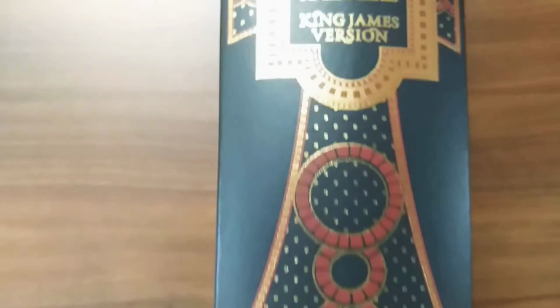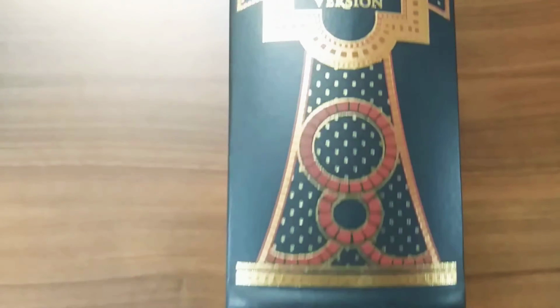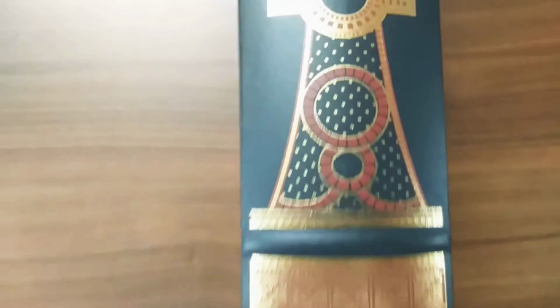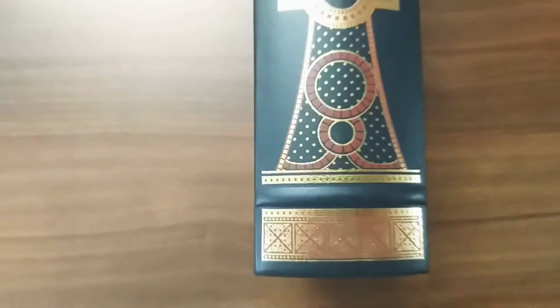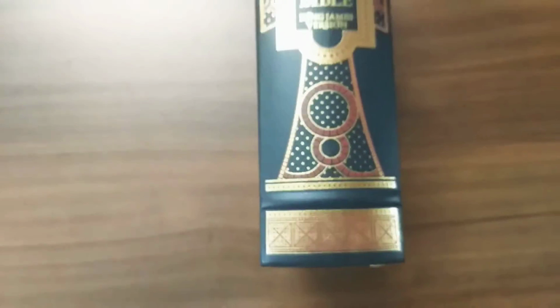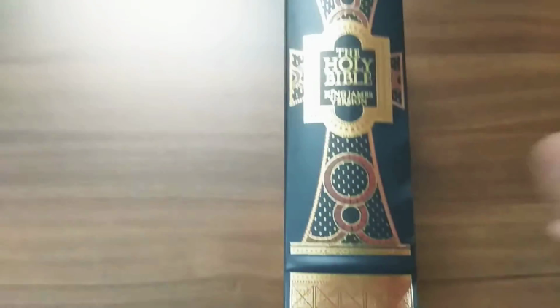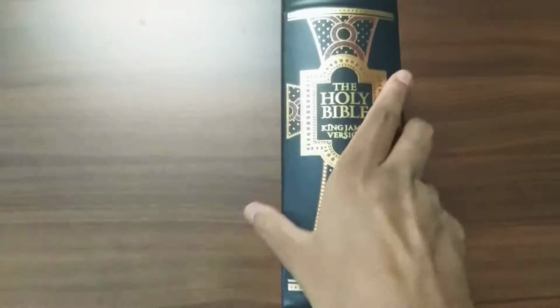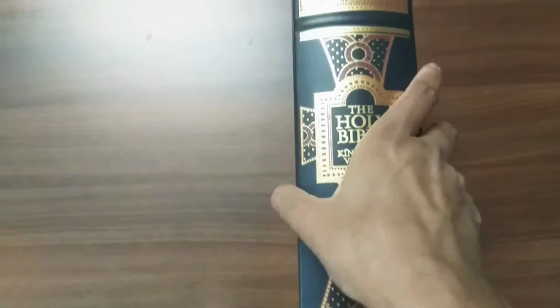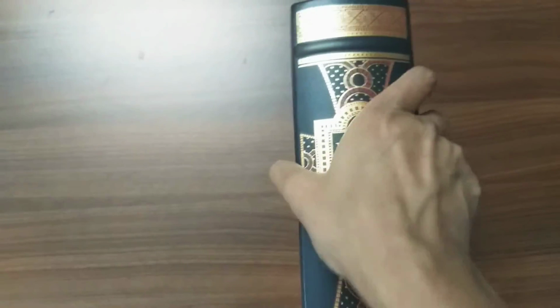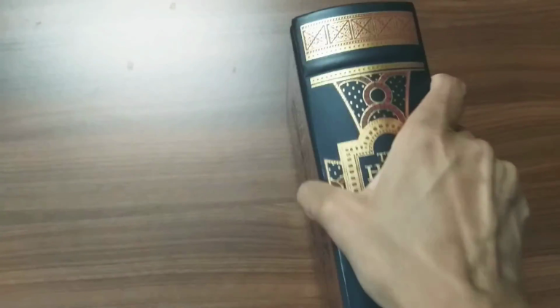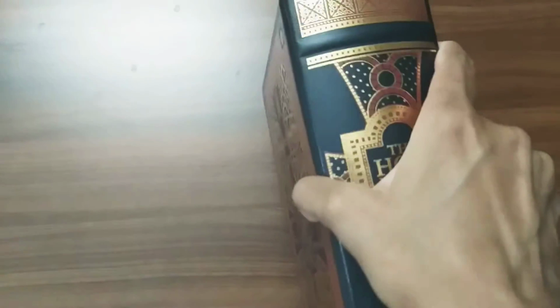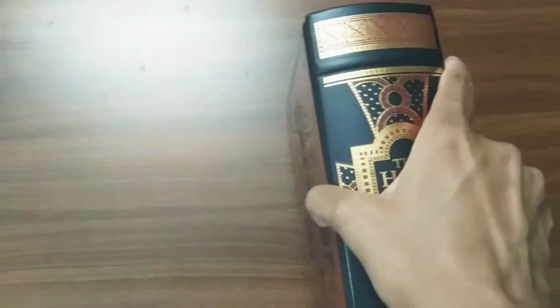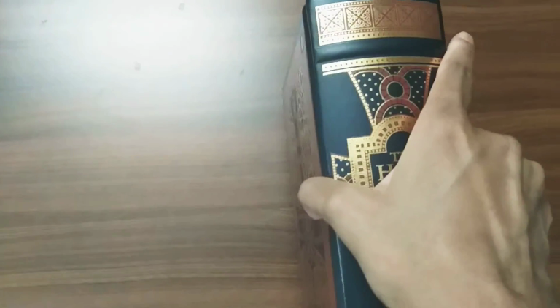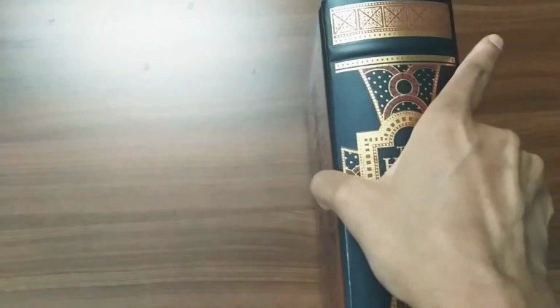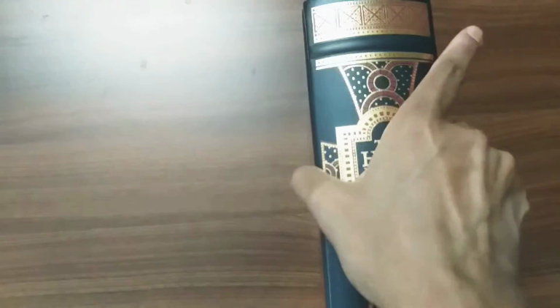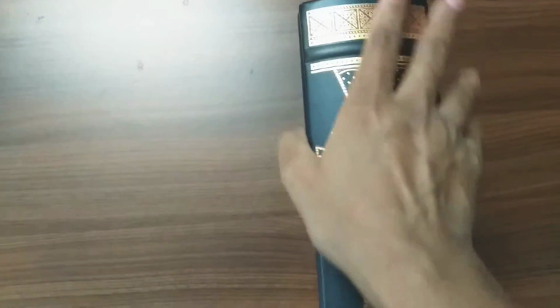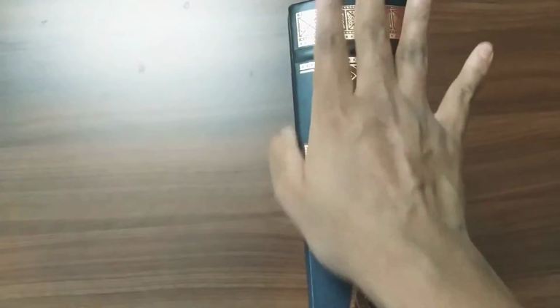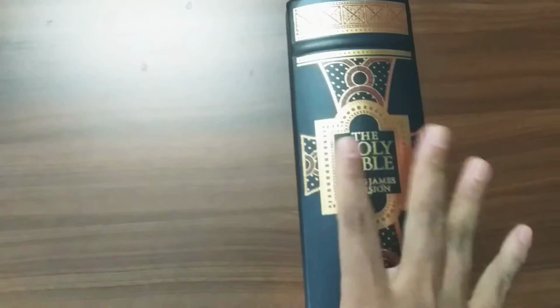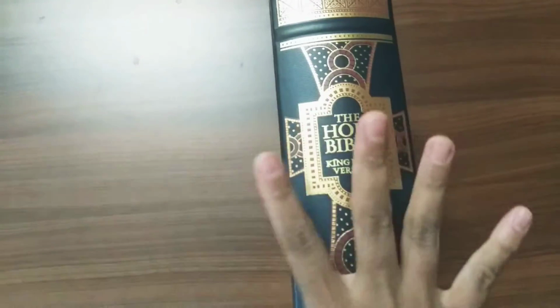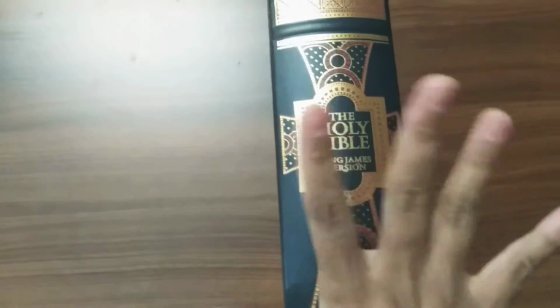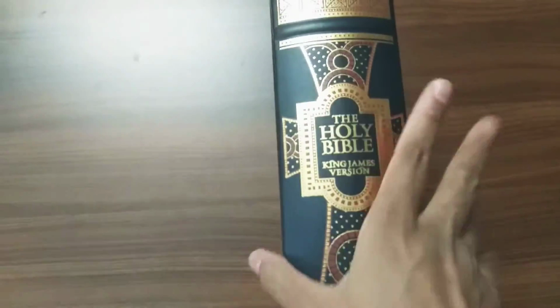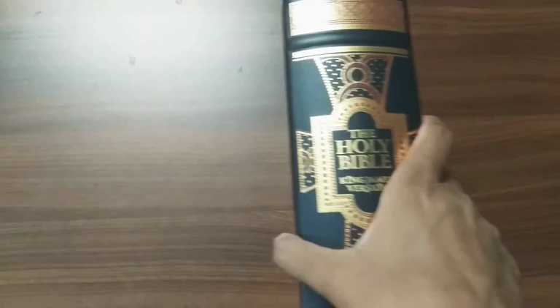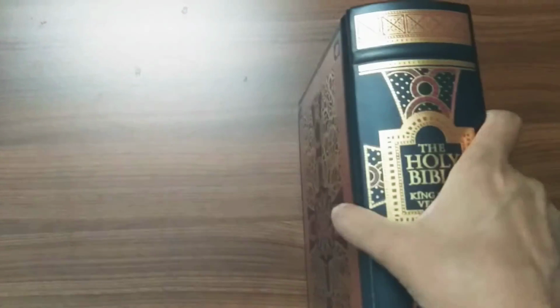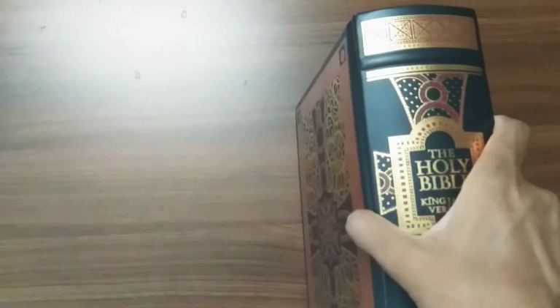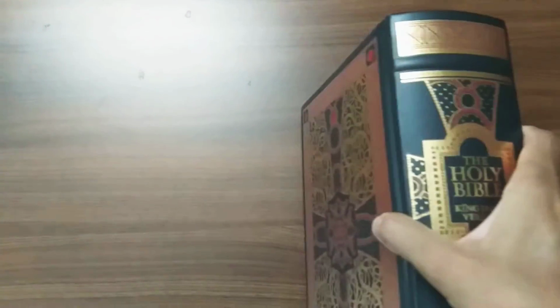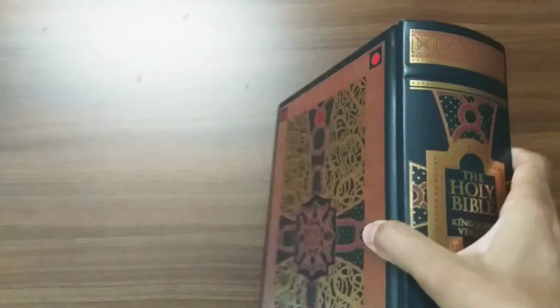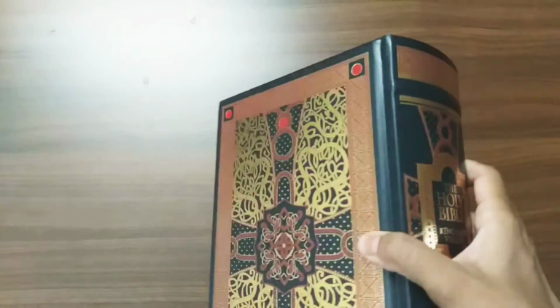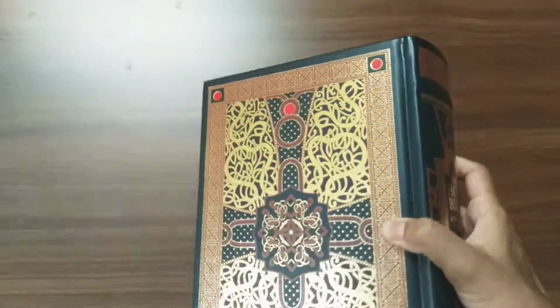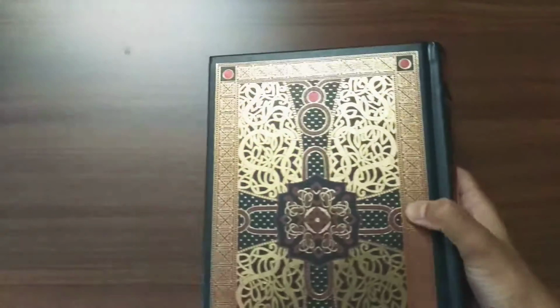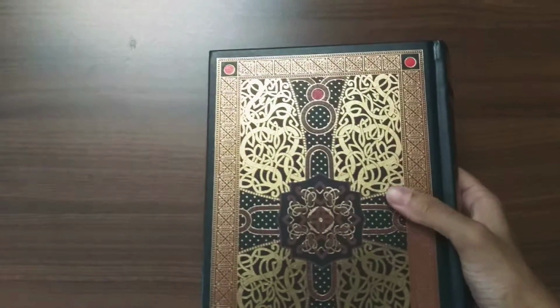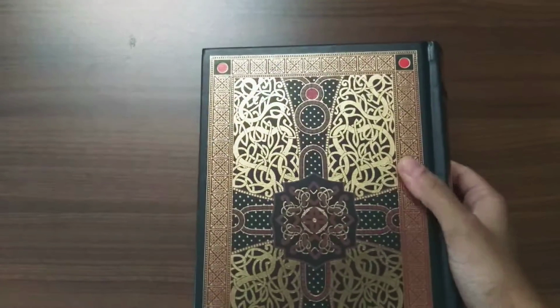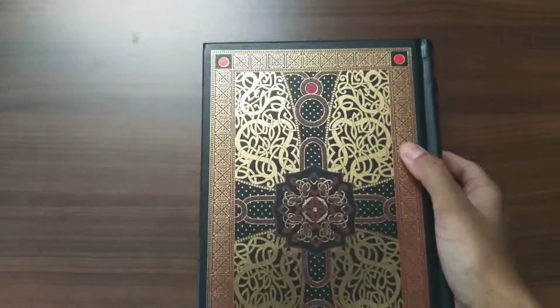It's a very huge, very thick book — very difficult to lift. It's one of the heaviest books released by Barnes & Noble Leatherbound Classics.